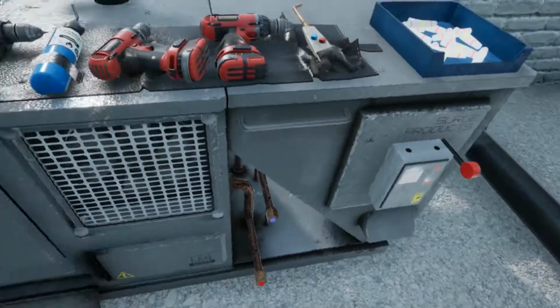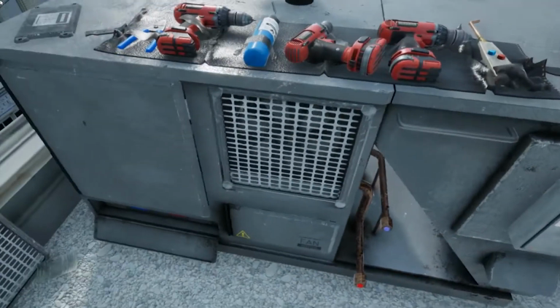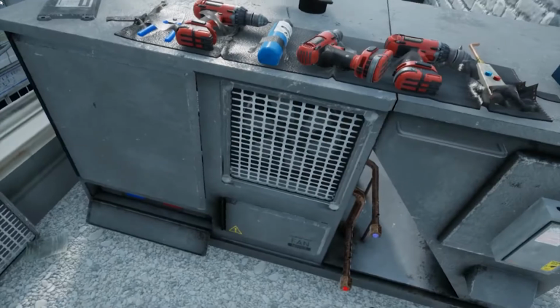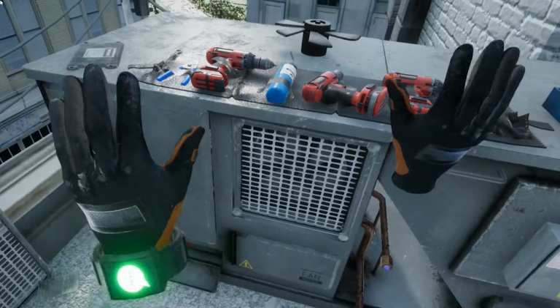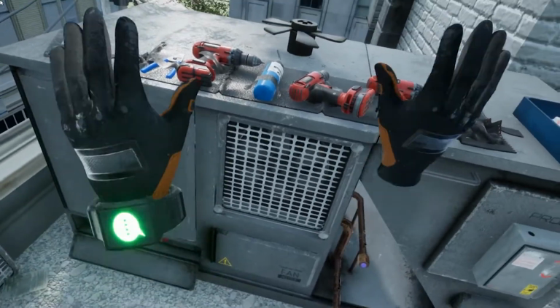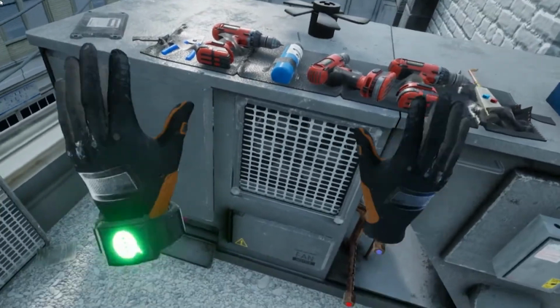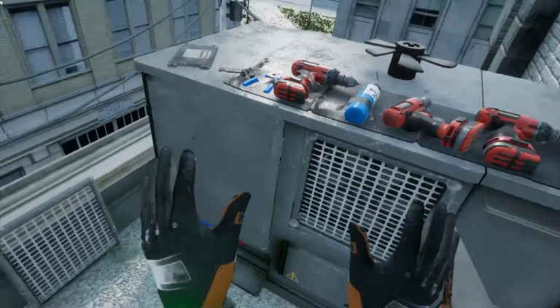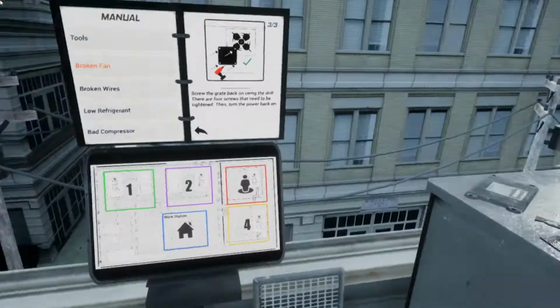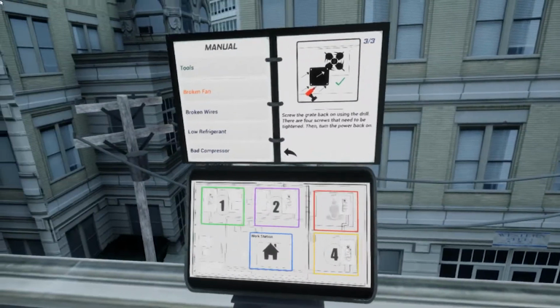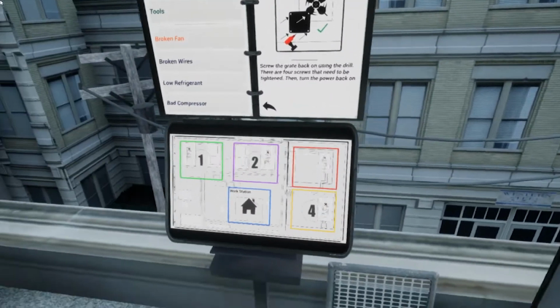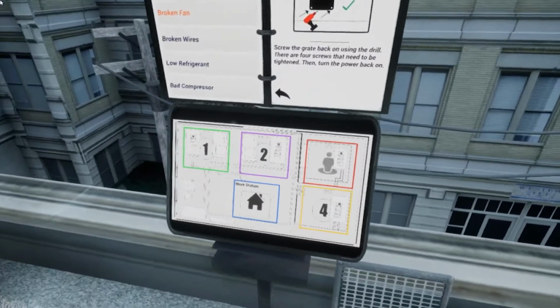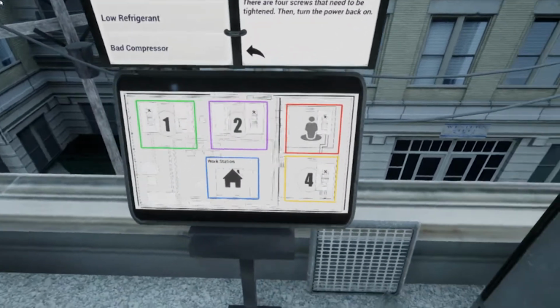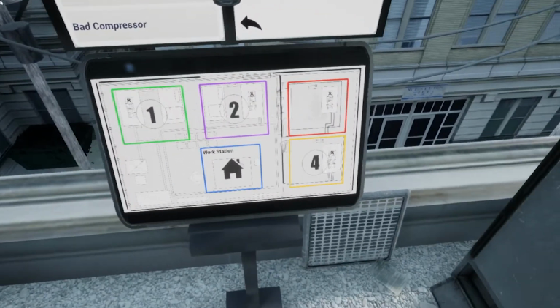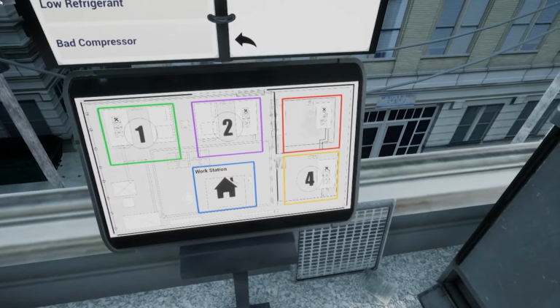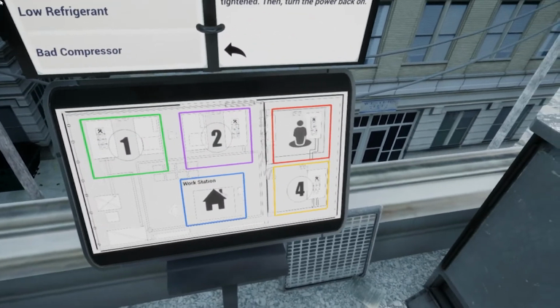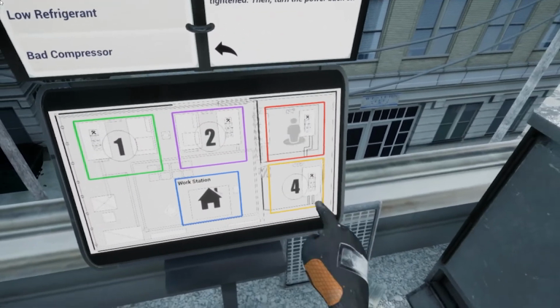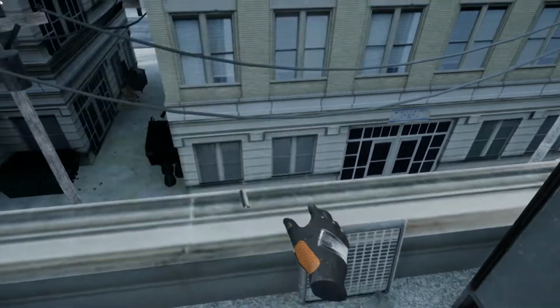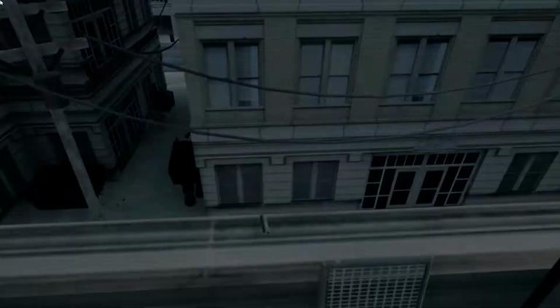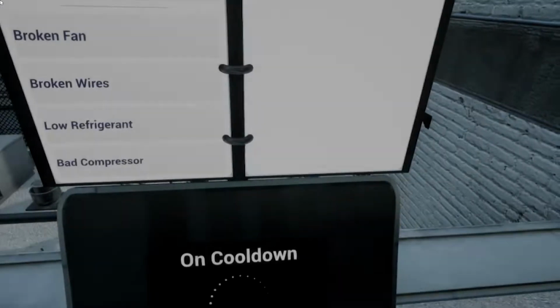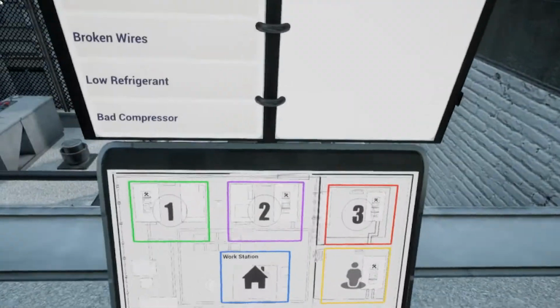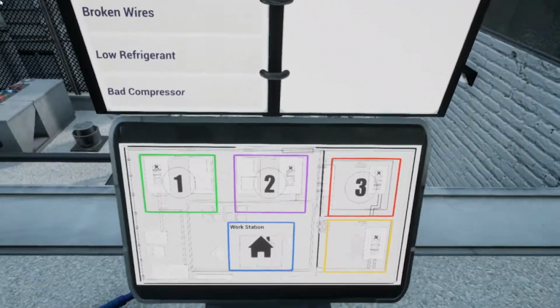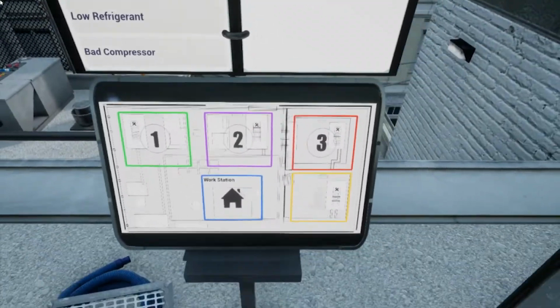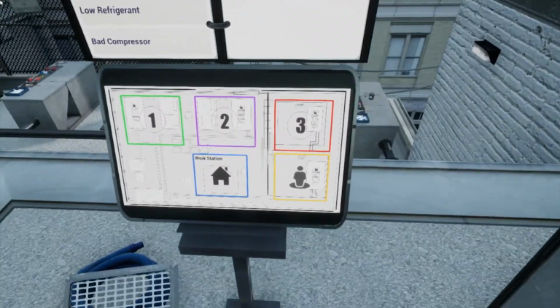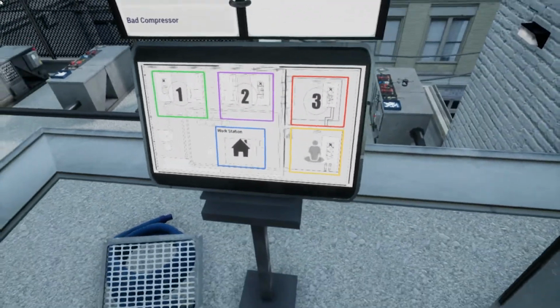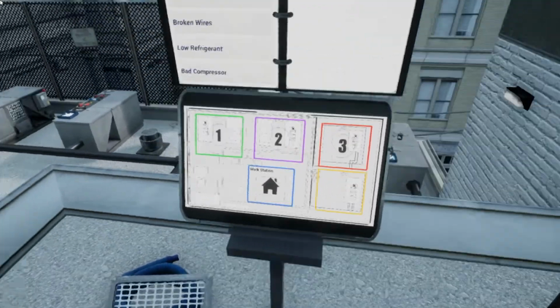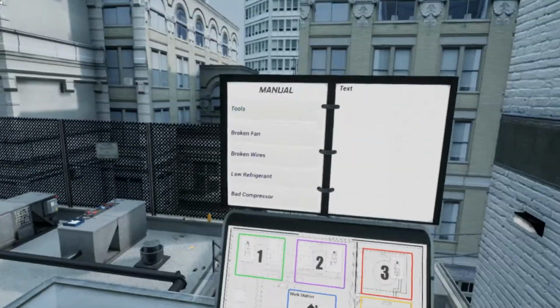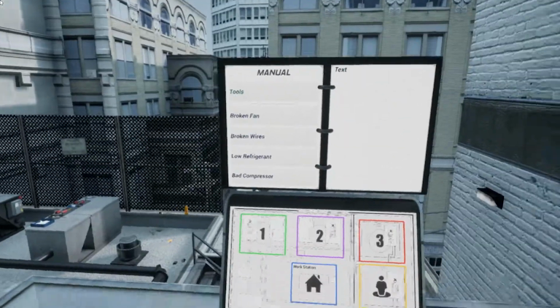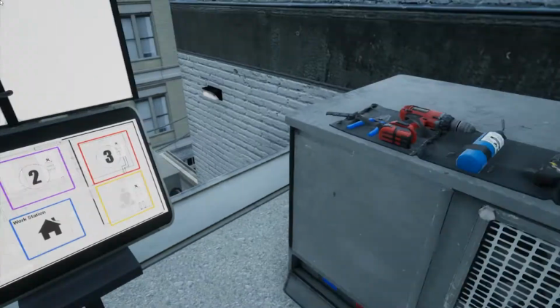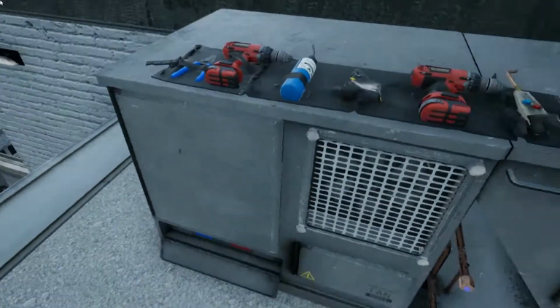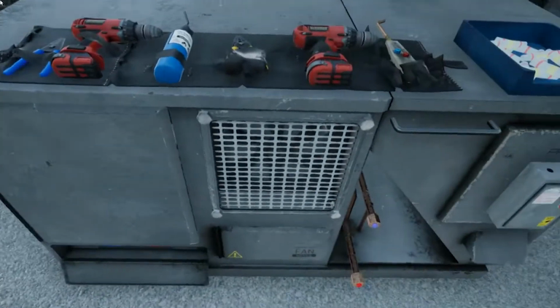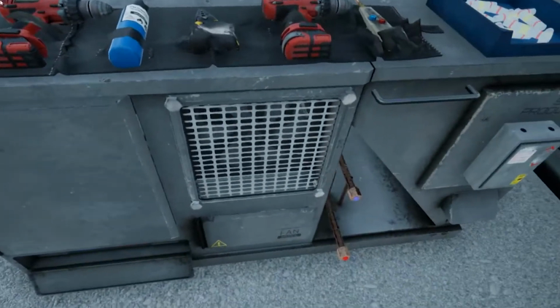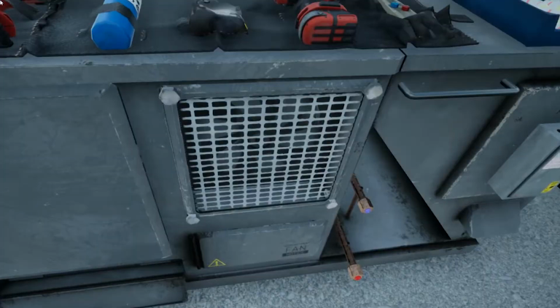Whatever you're doing up there, it's working. It just got a bit colder down here. Looks like there's still one more unit left to fix. Head over to location 4 and get started. I'll let you know when I feel cold air down here.